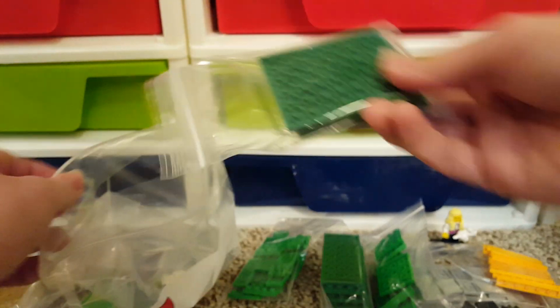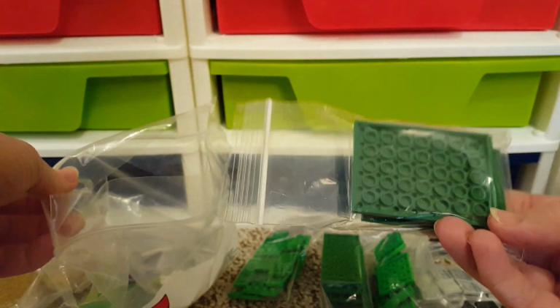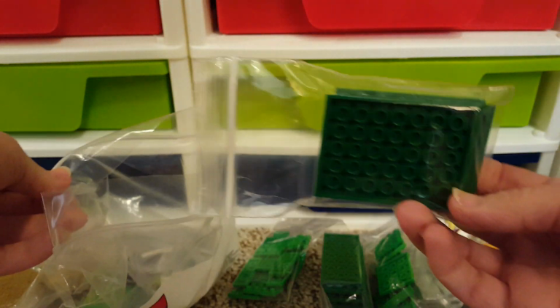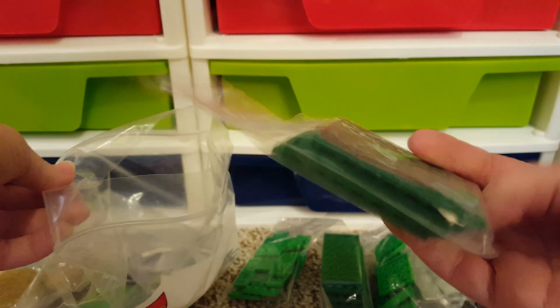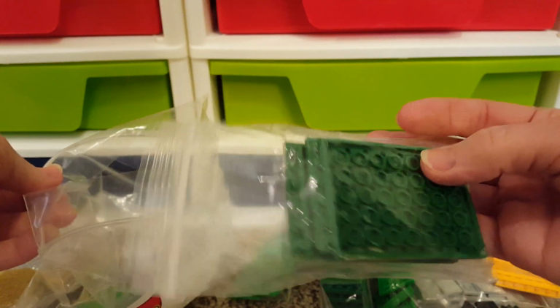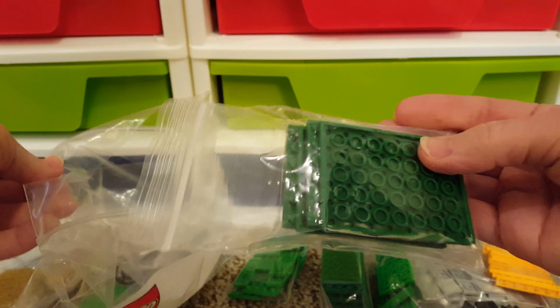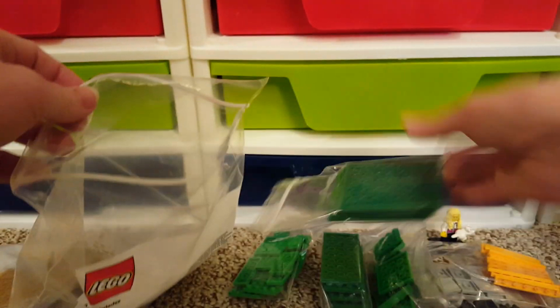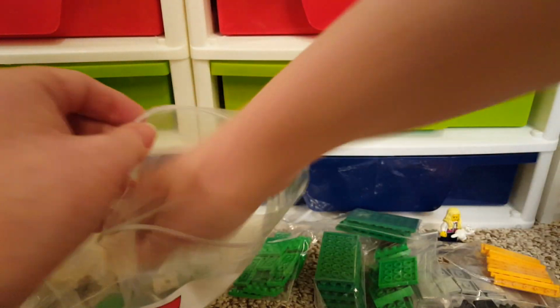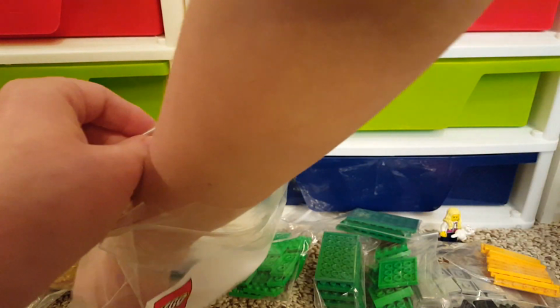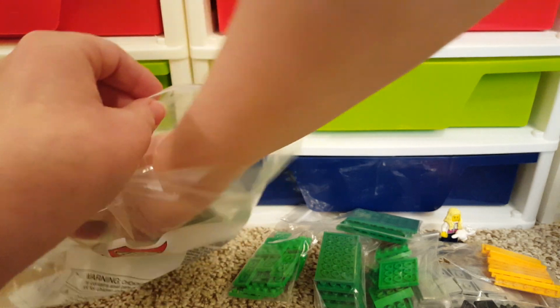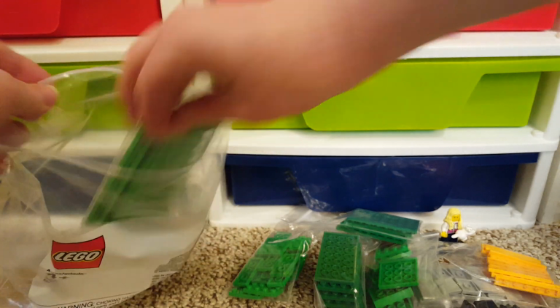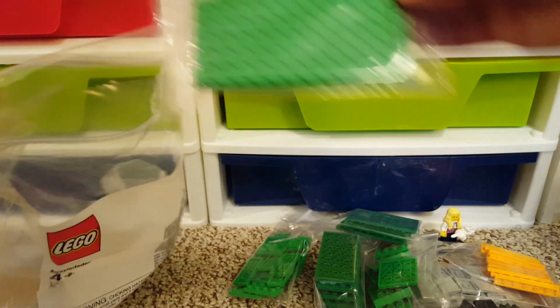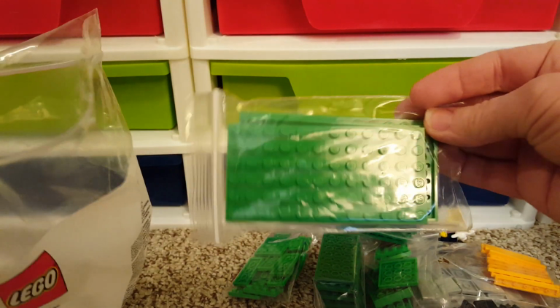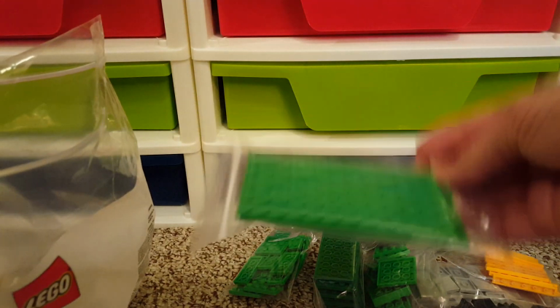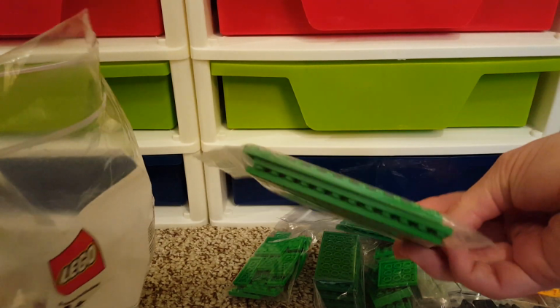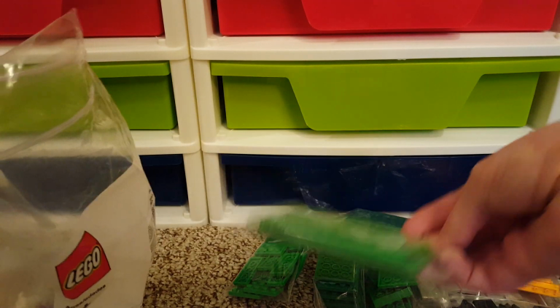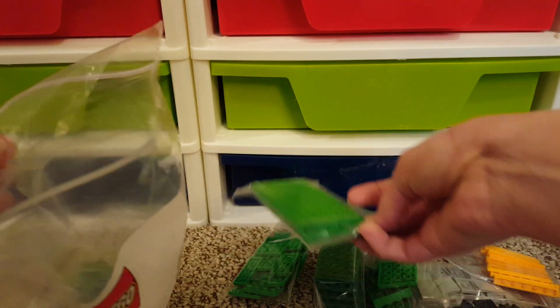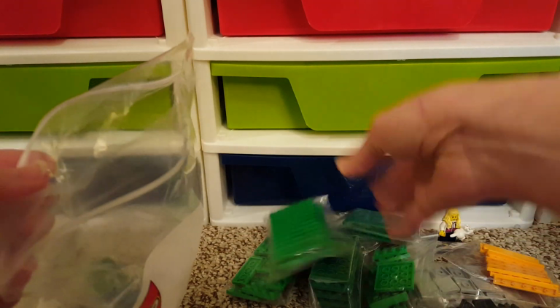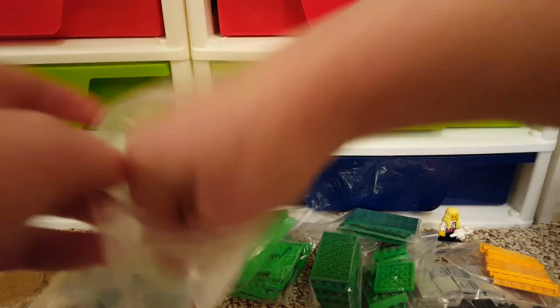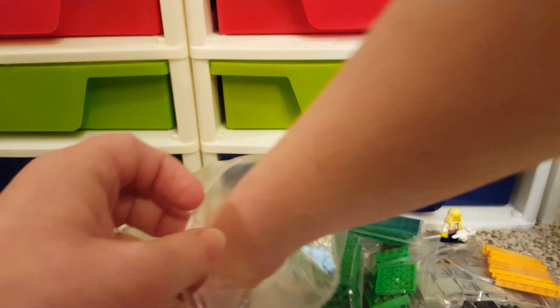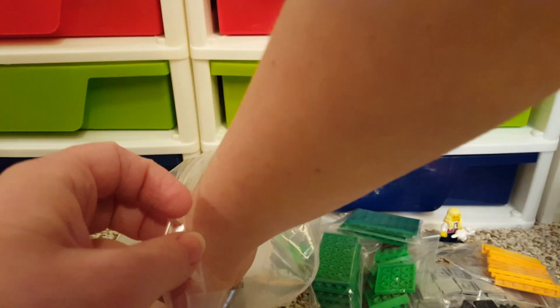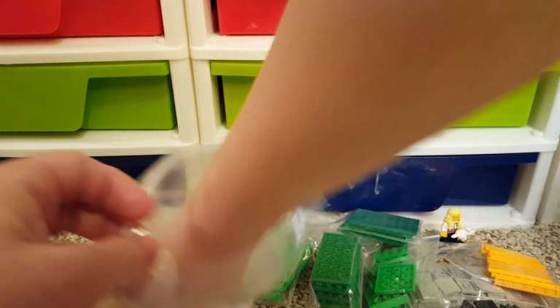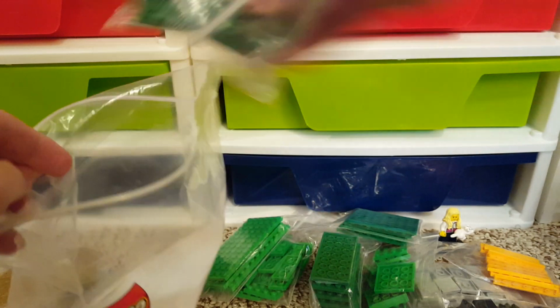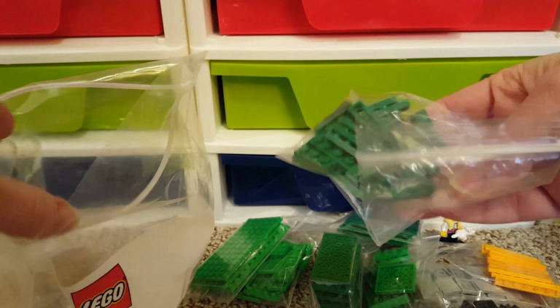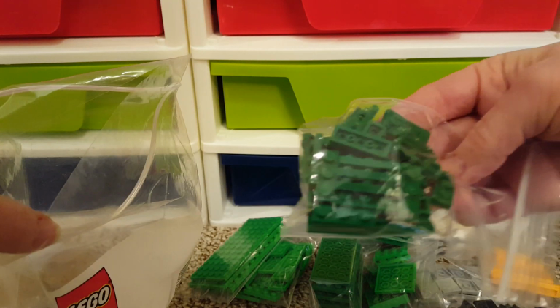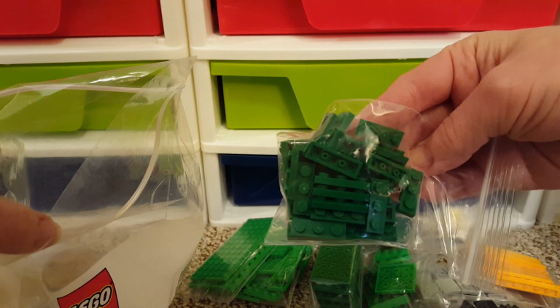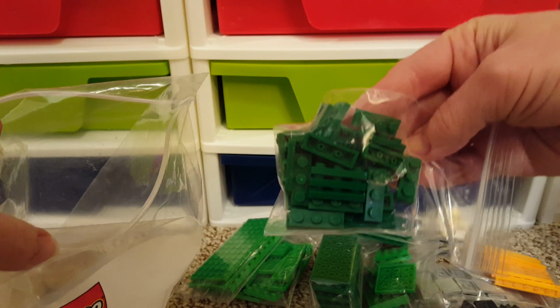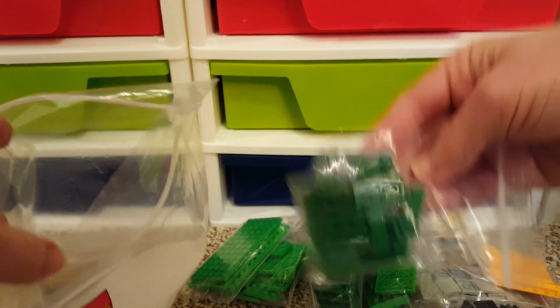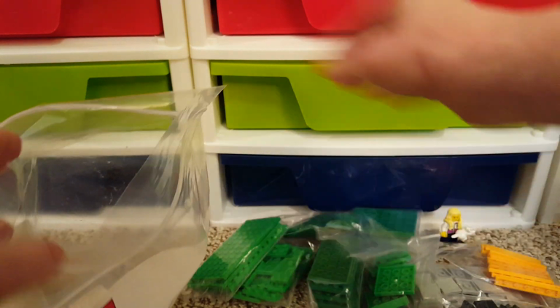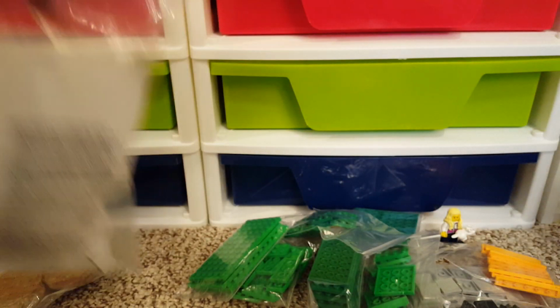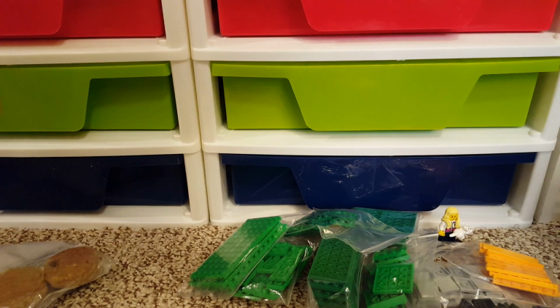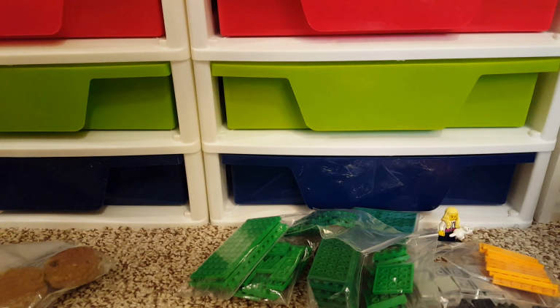Not super exciting, but these plates. I'm just going to play with it and see what I can kind of fit in there. And some of these 1x3s.